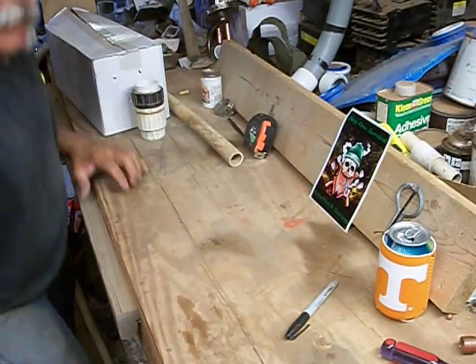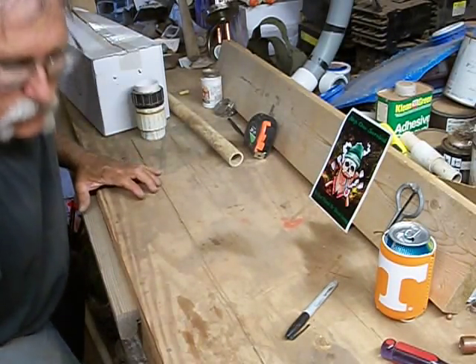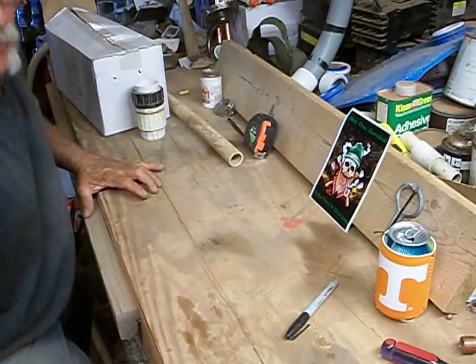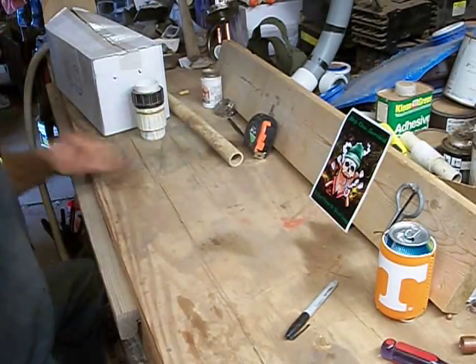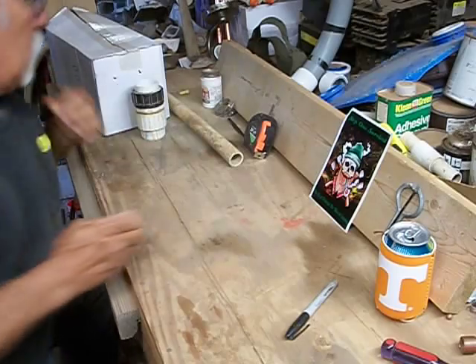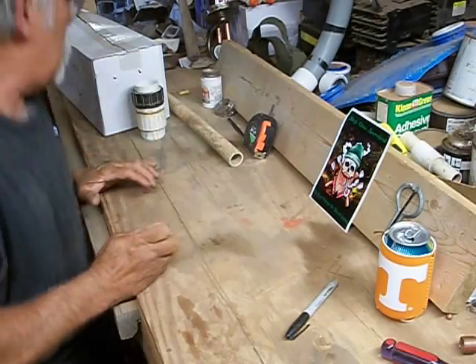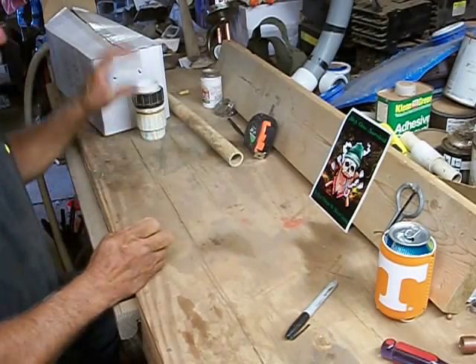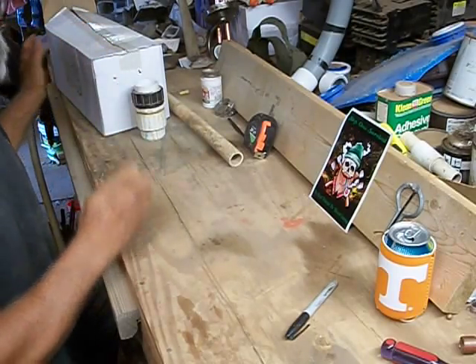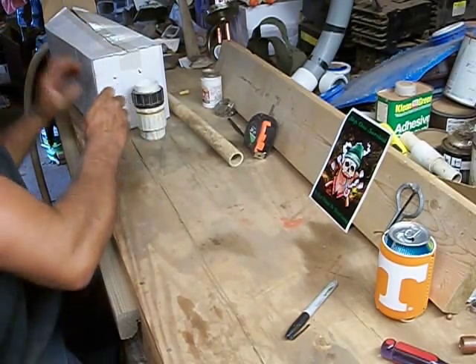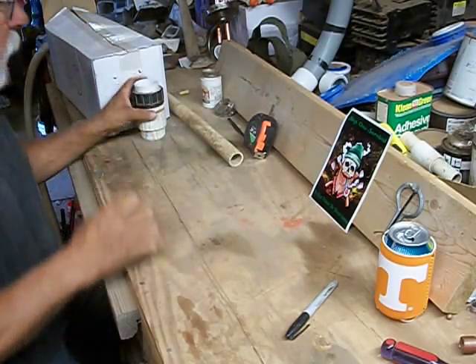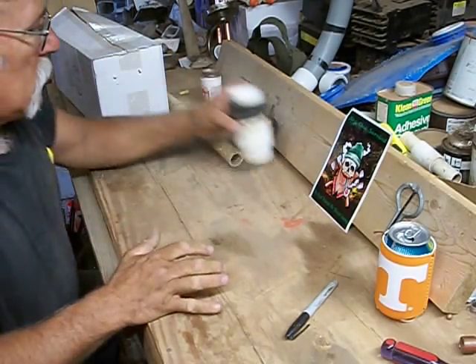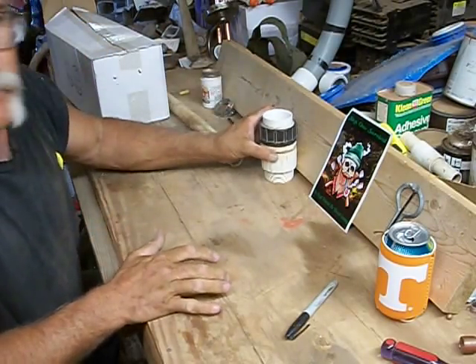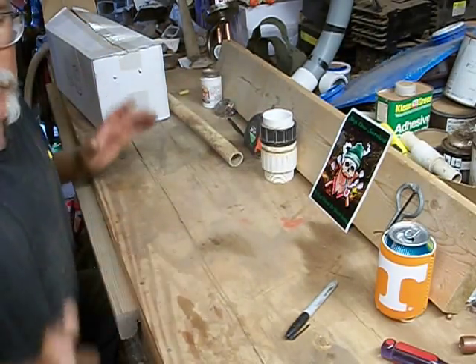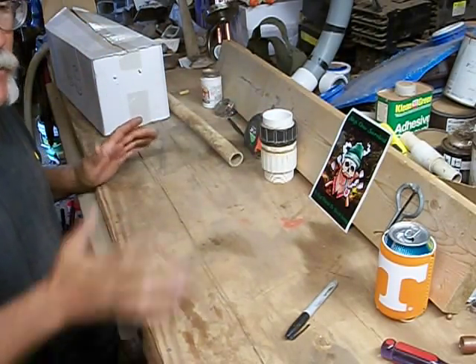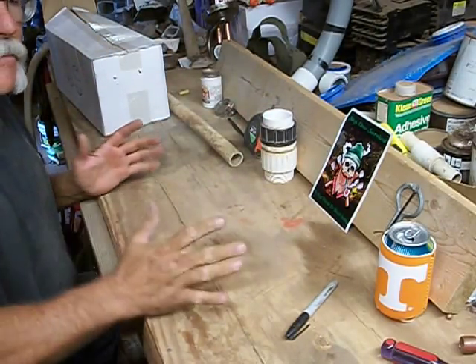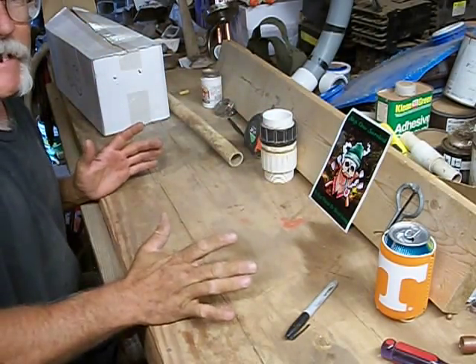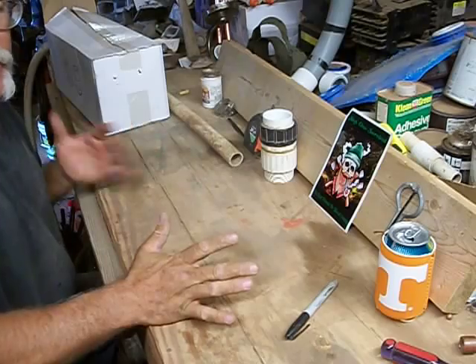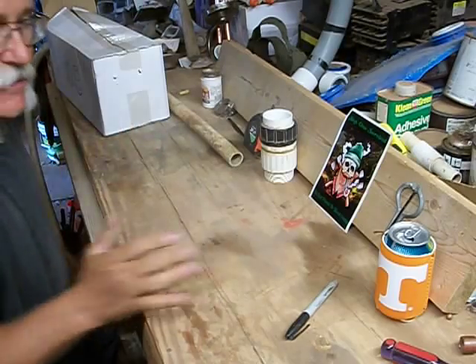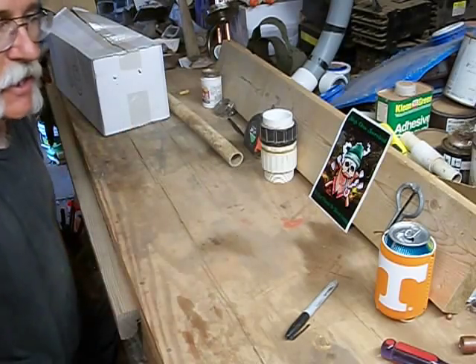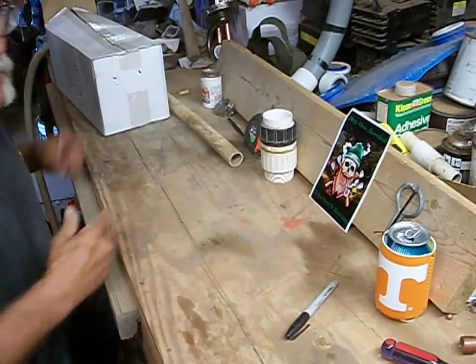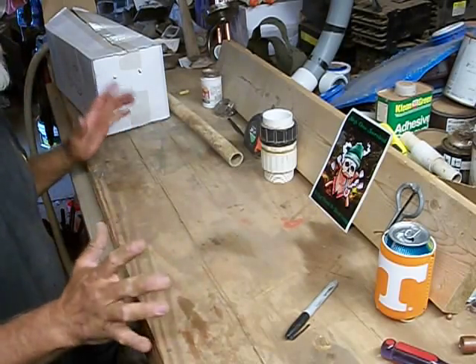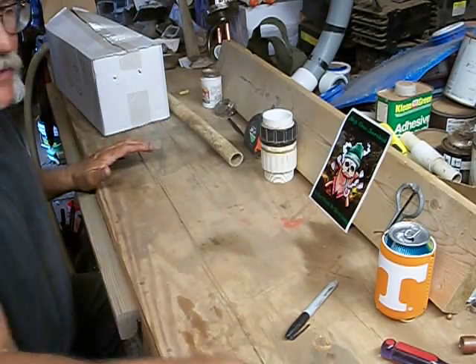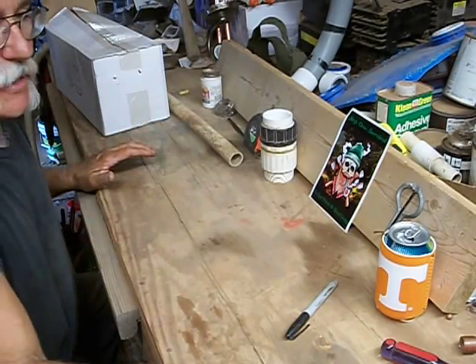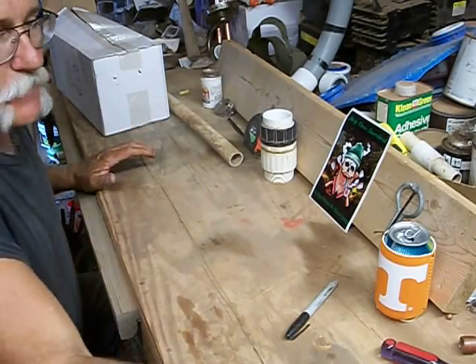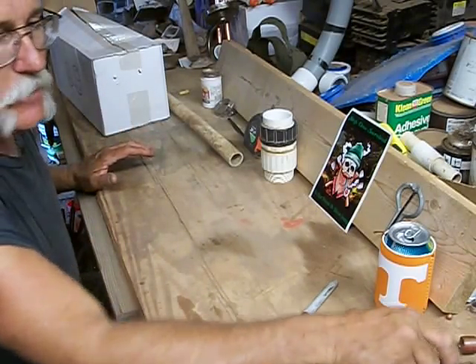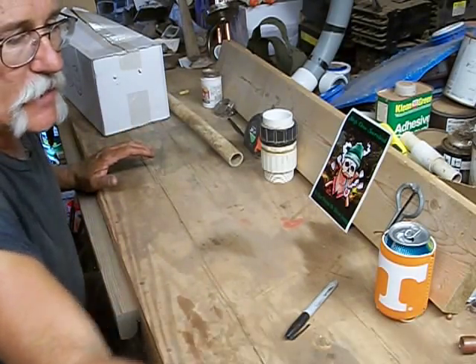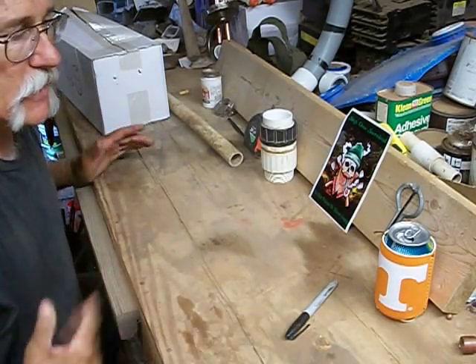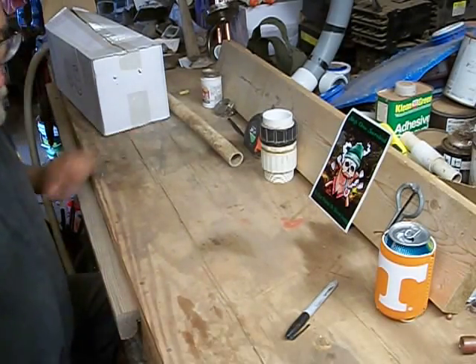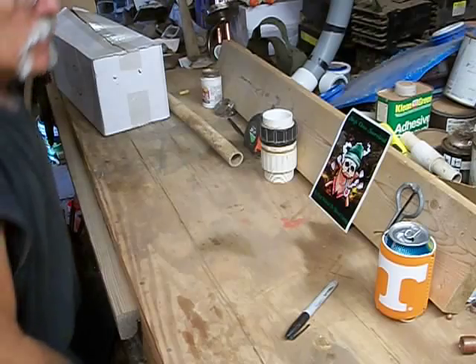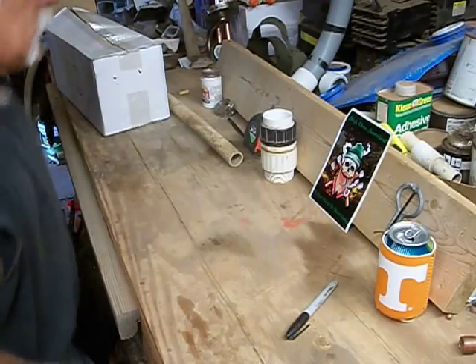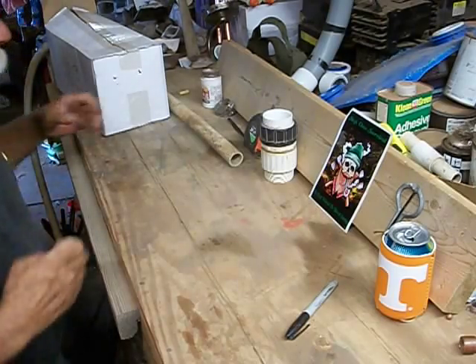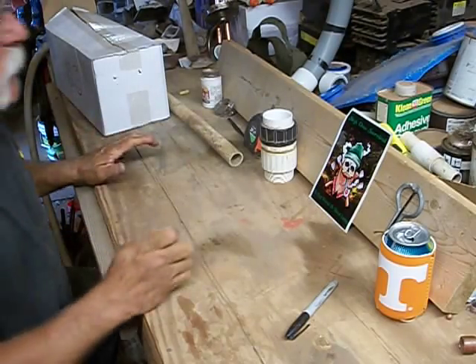Hi y'all, this is Rob Painless. Boys and girls, today we're going to do a little bit of redneck engineering. This is not going to be the most exciting thing ever done, but it's something I got to build and I figured I'd just show you what I'm doing.